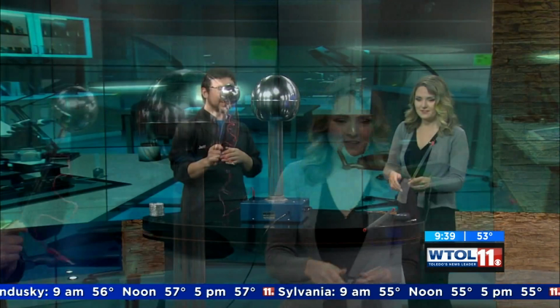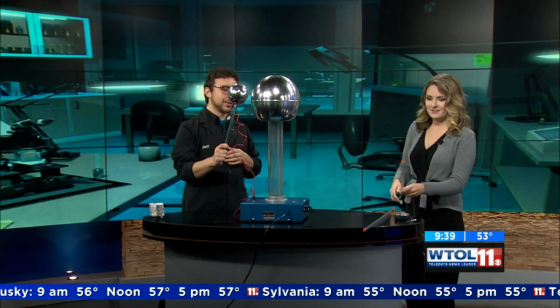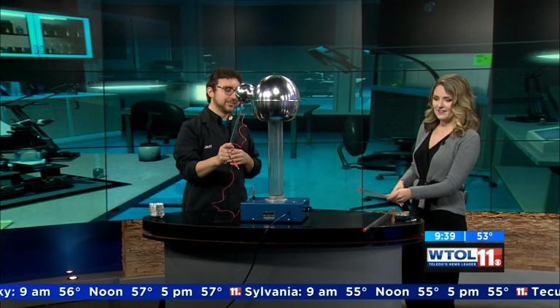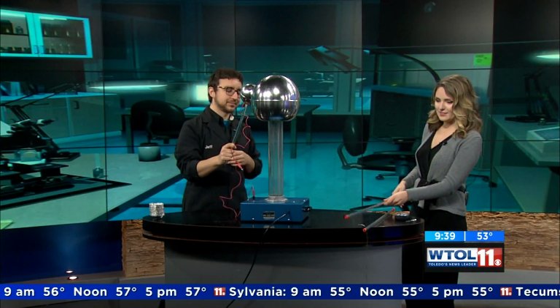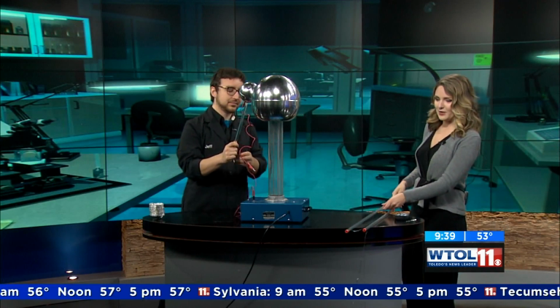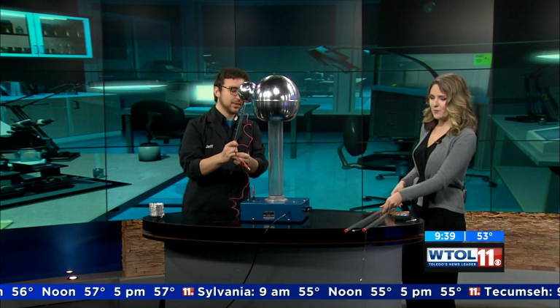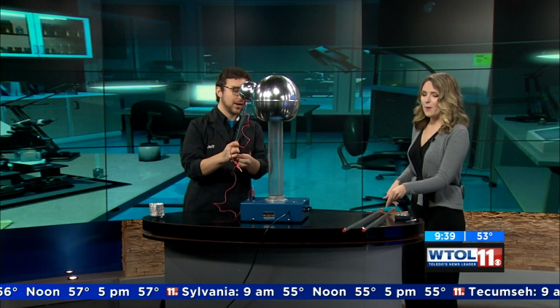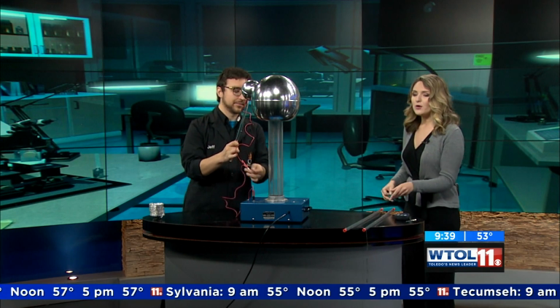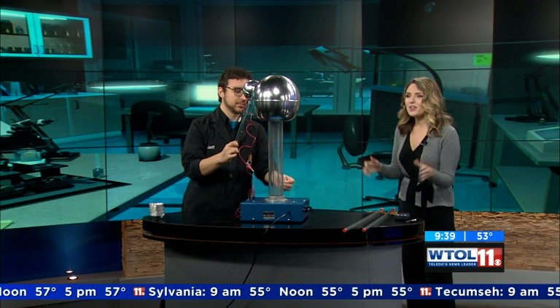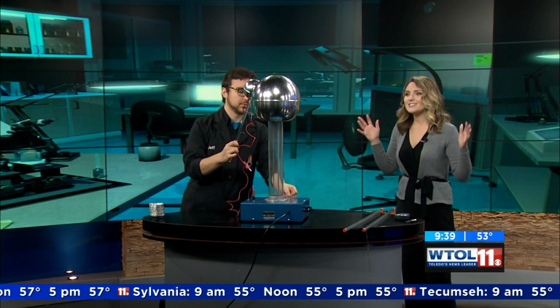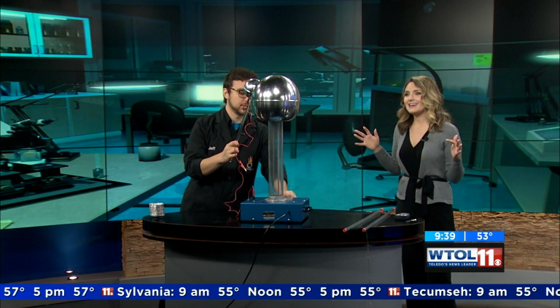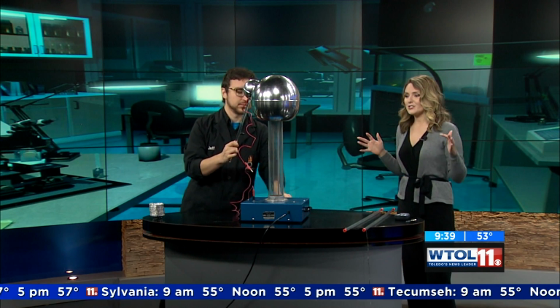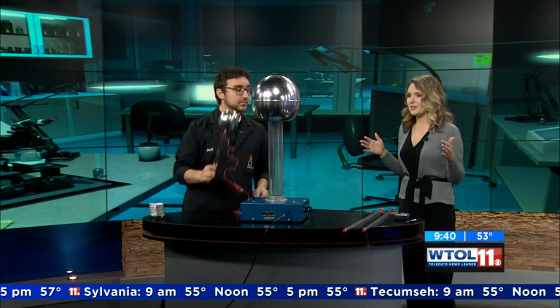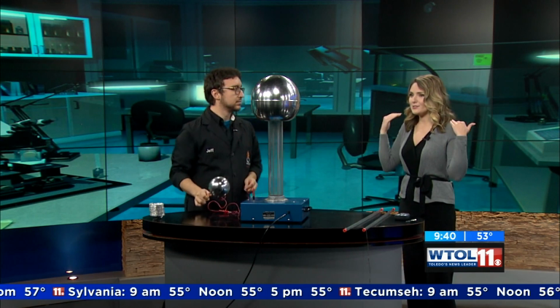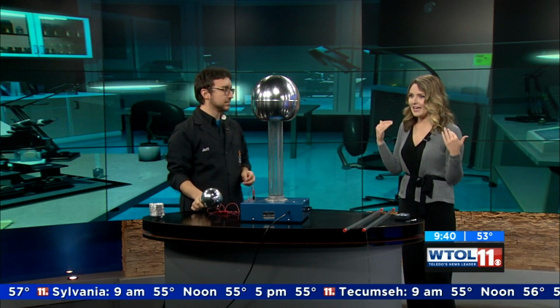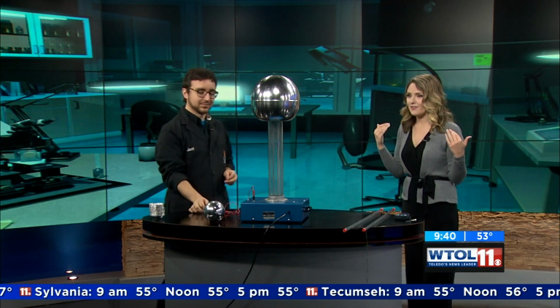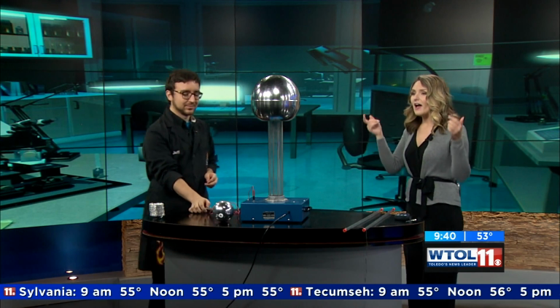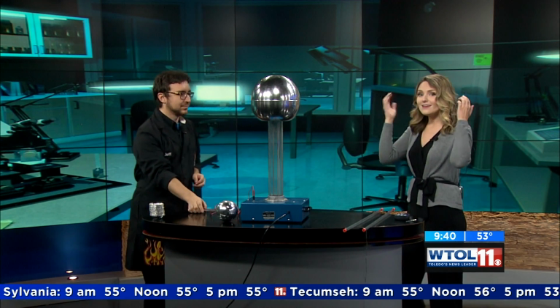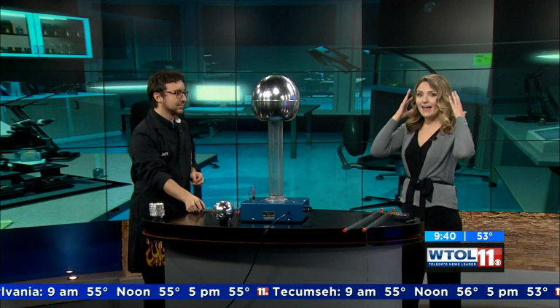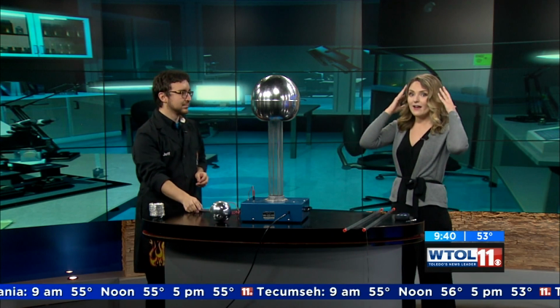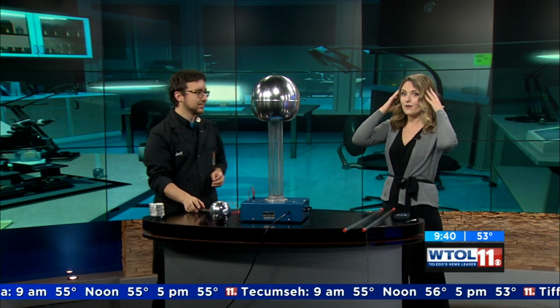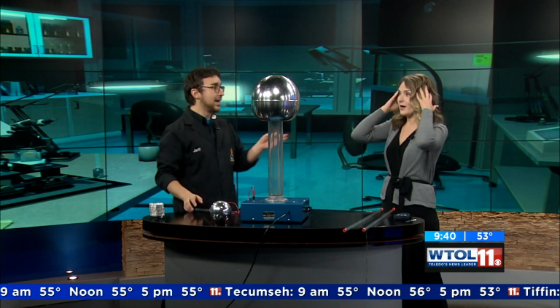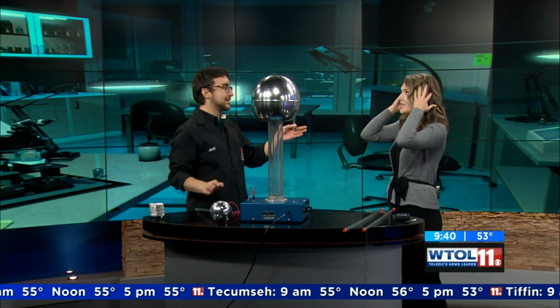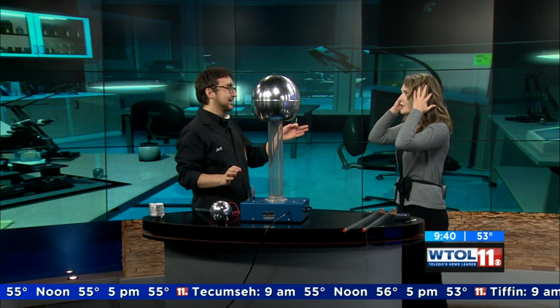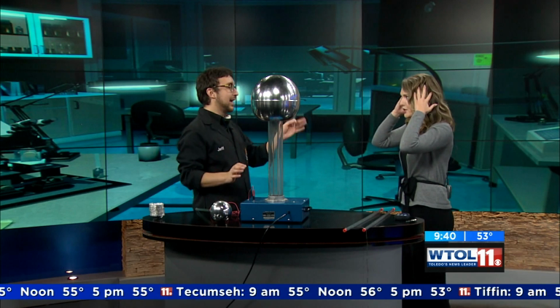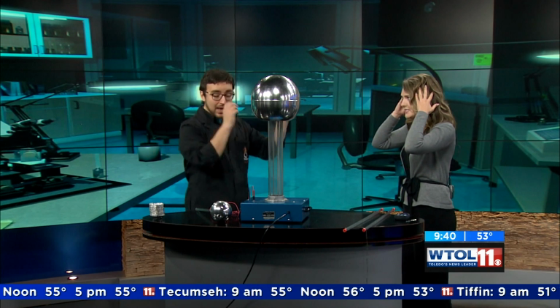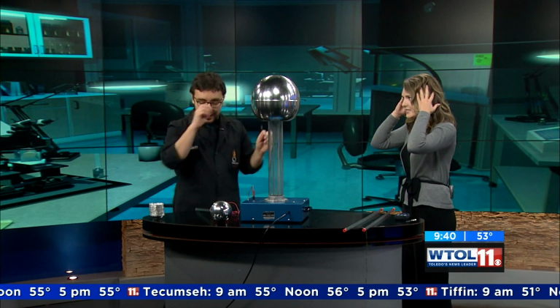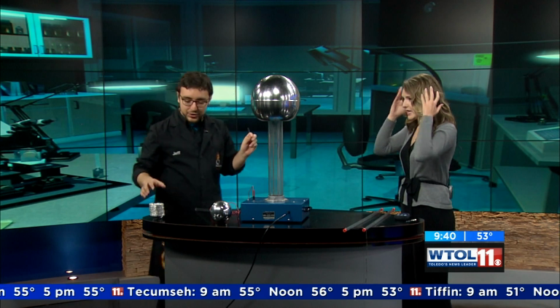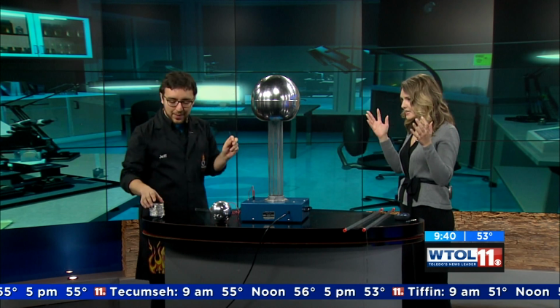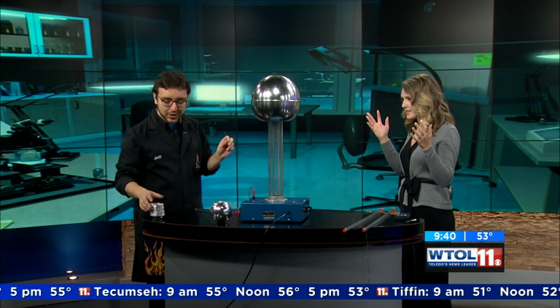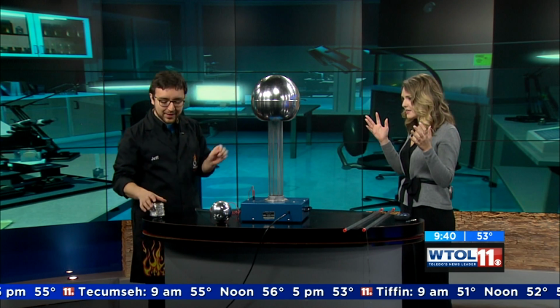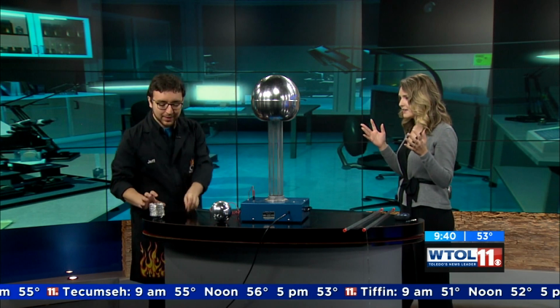That one's kind of cool. But when you think of static electricity — or at least when I think of it — I think of my hair becoming a little bit crazy, and I want to show you how that'll work.